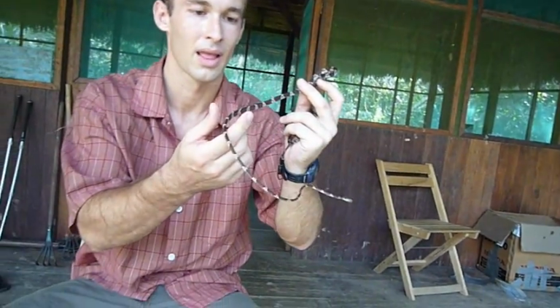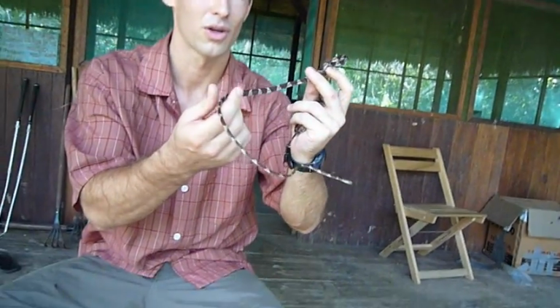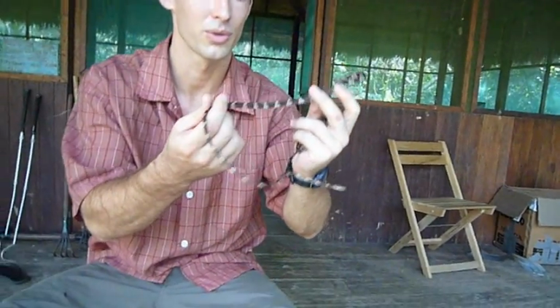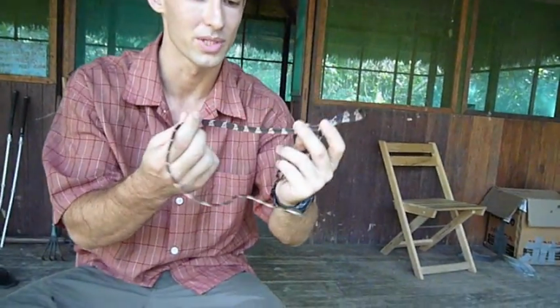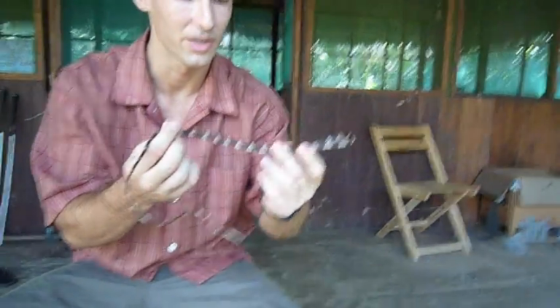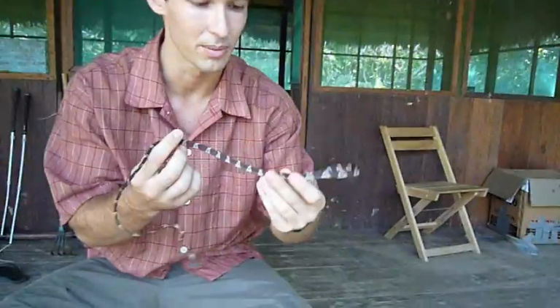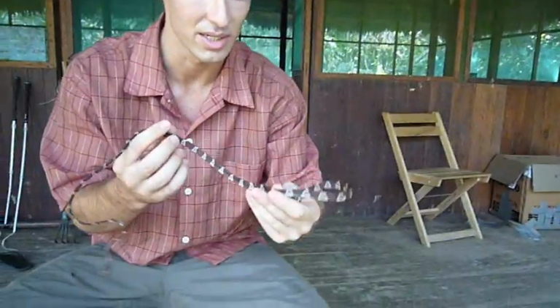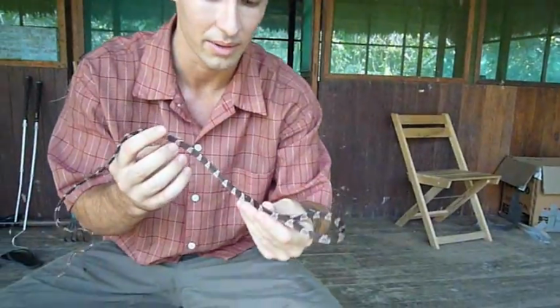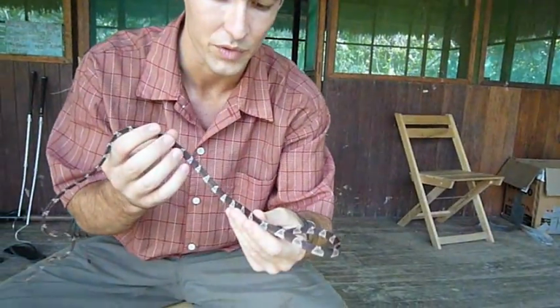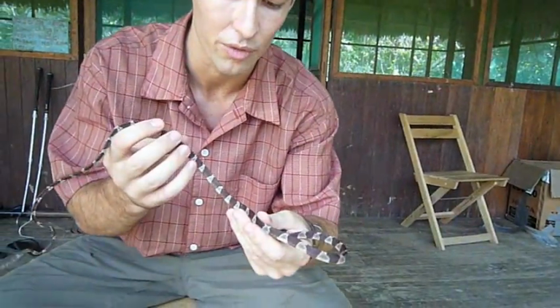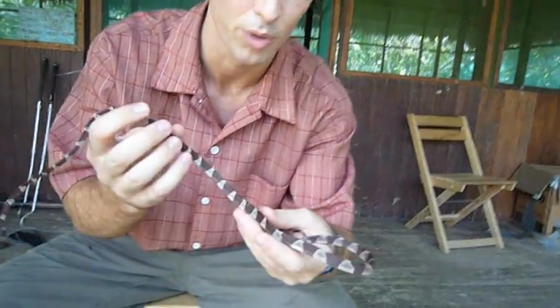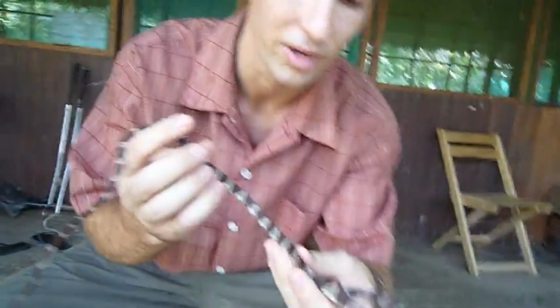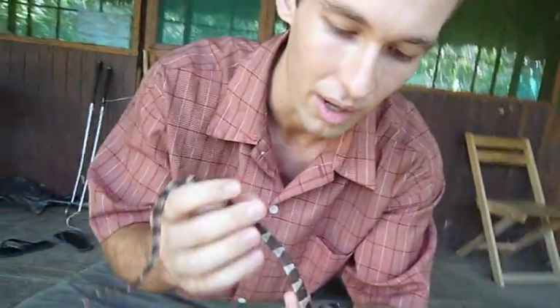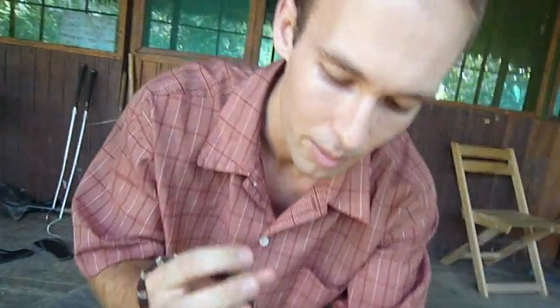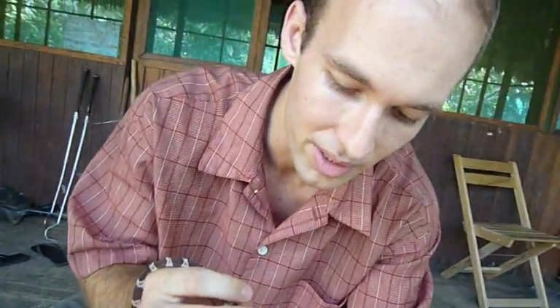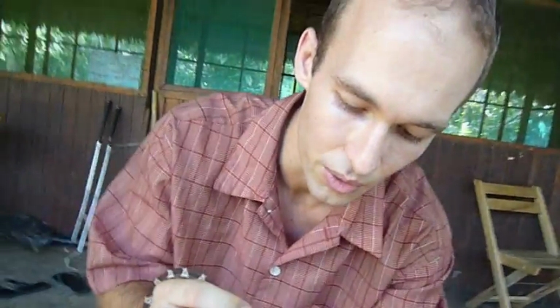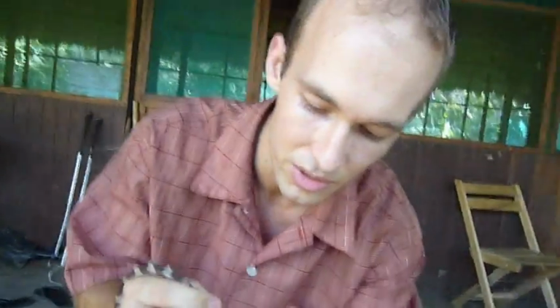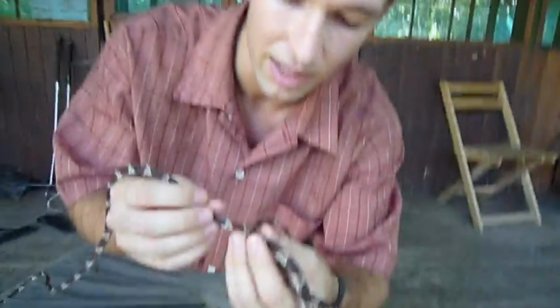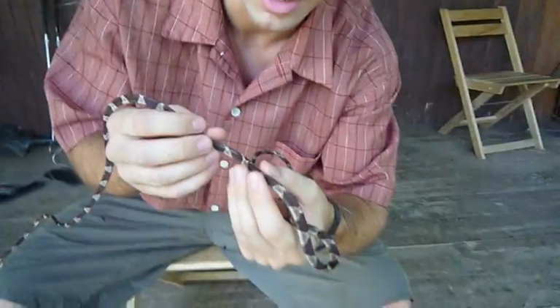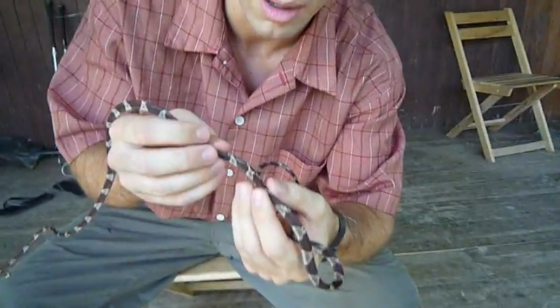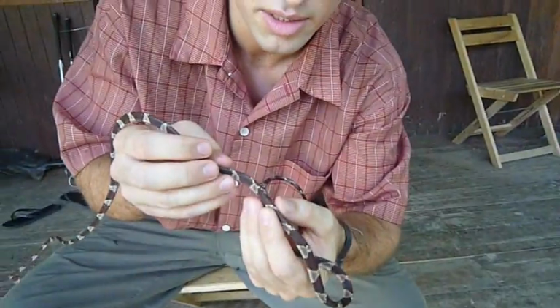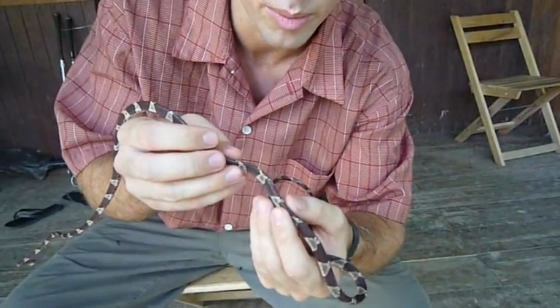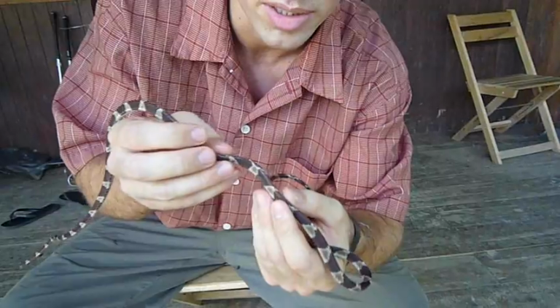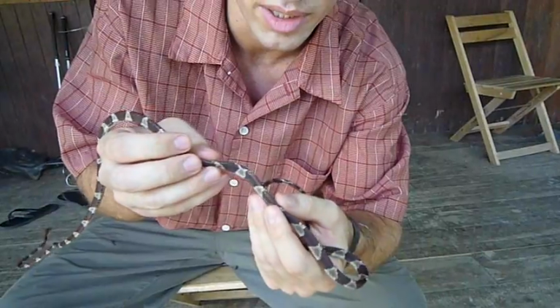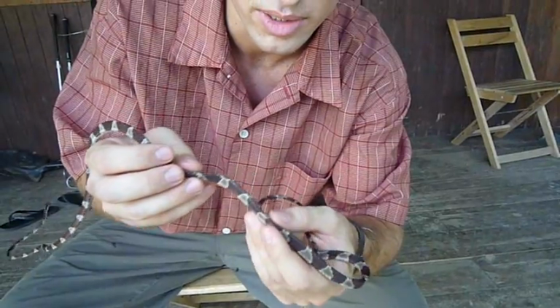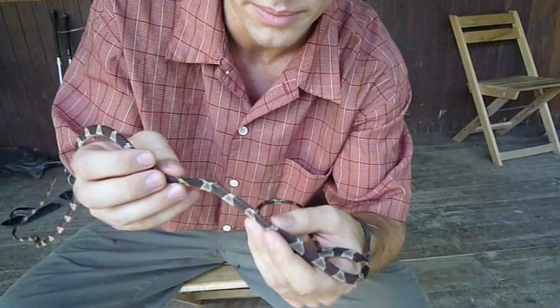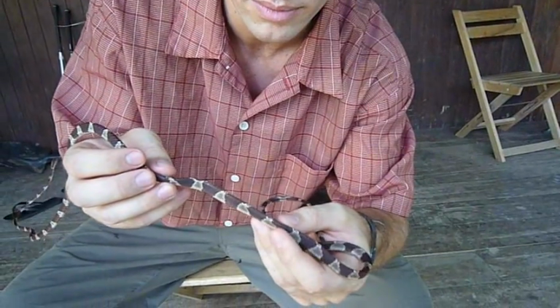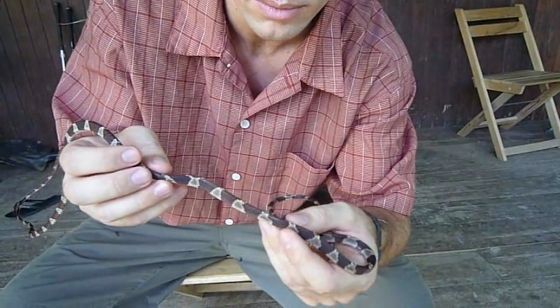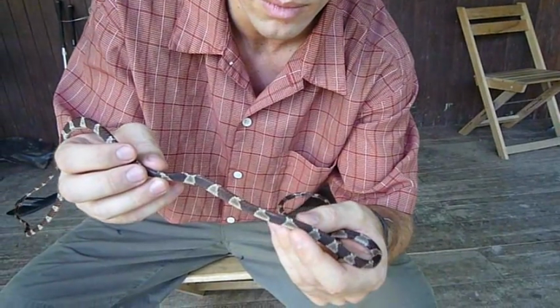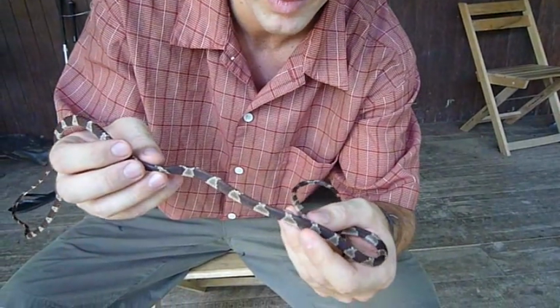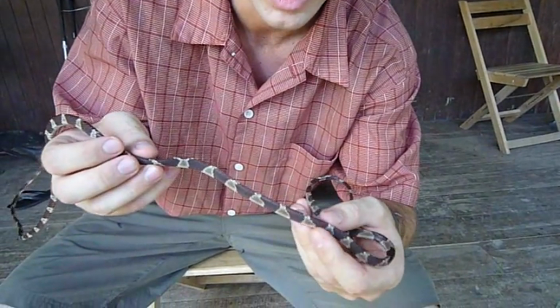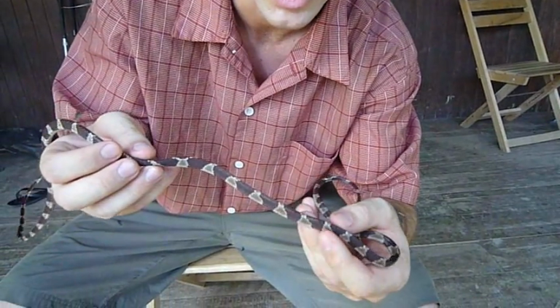What's kind of interesting about this snake — I don't know if it'll show up on video — but the dorsal scale is enlarged in comparison with the other ones, which makes it really interesting.